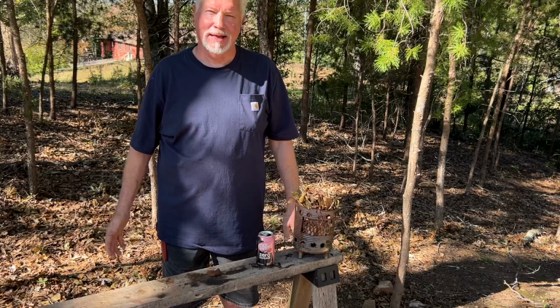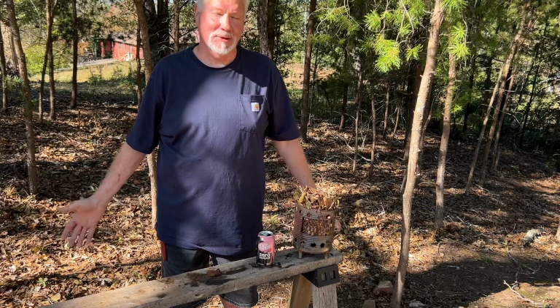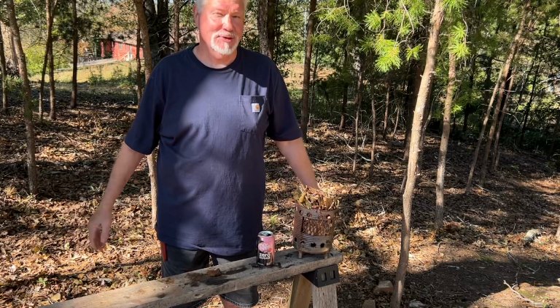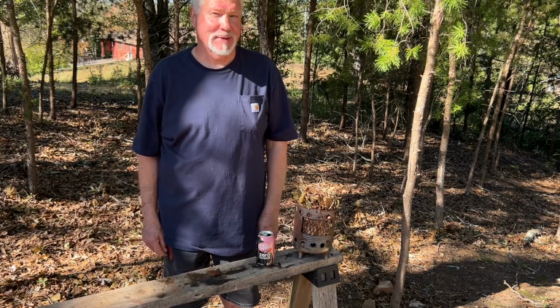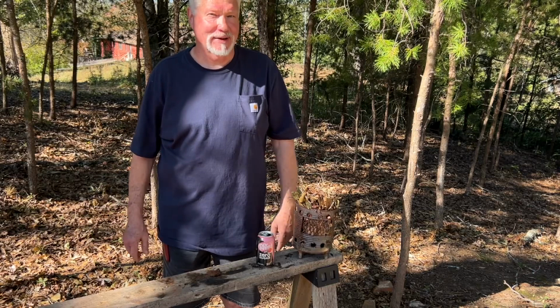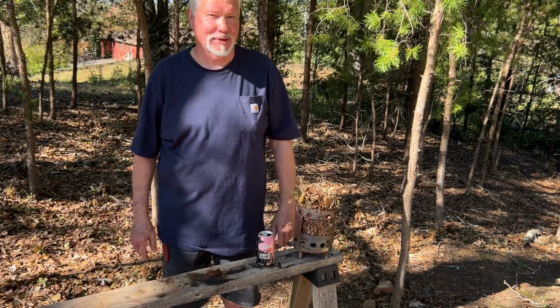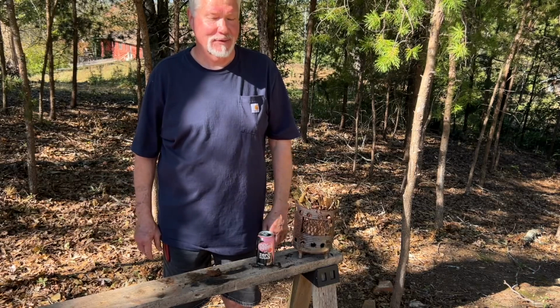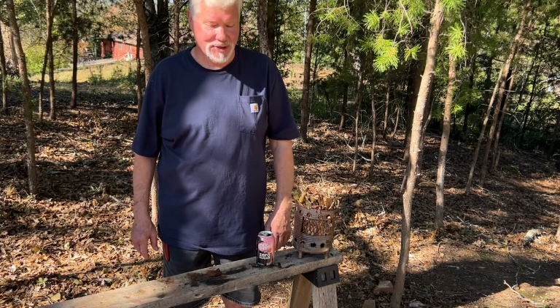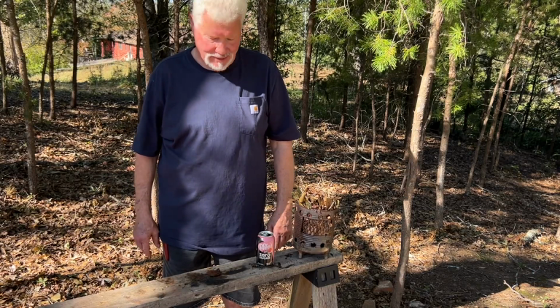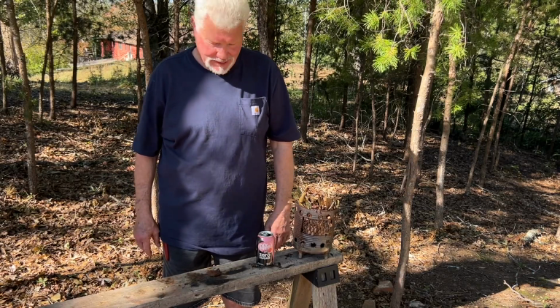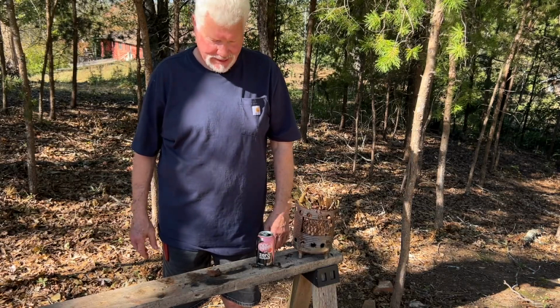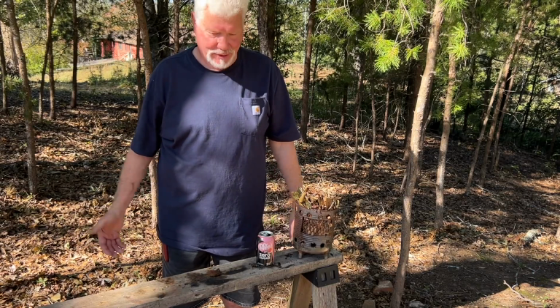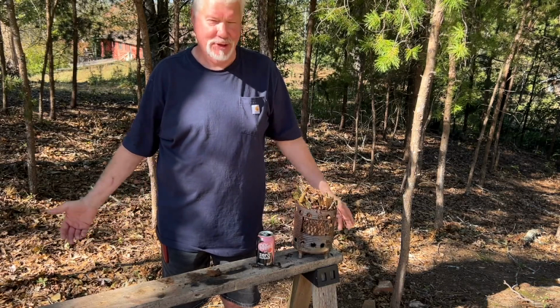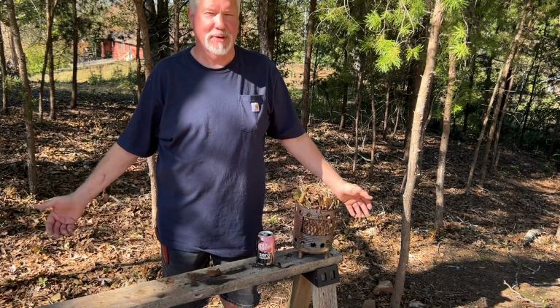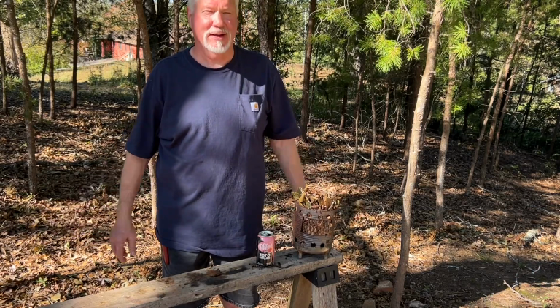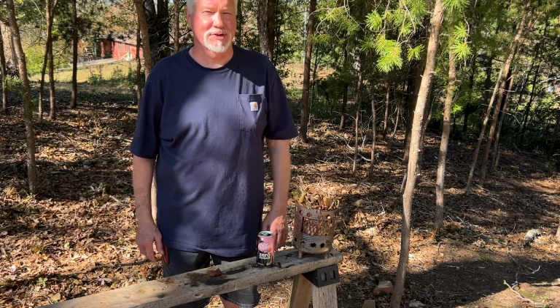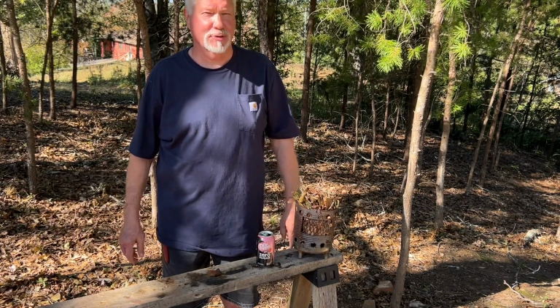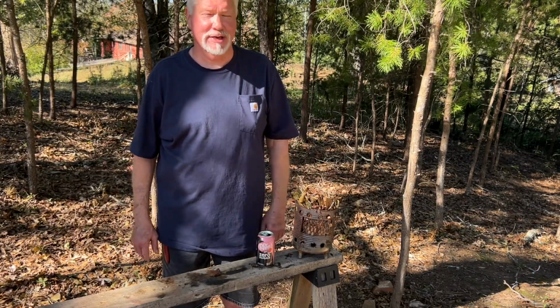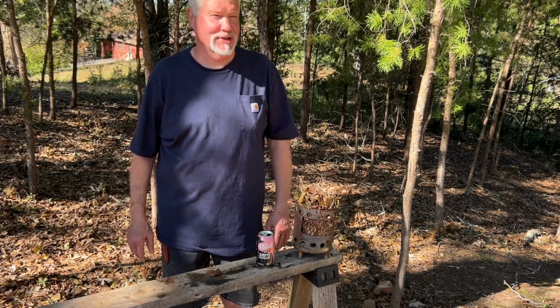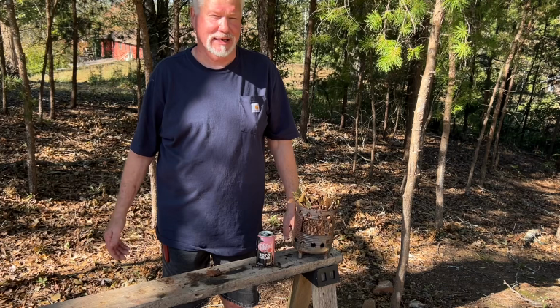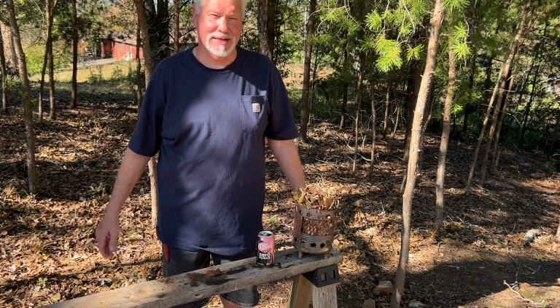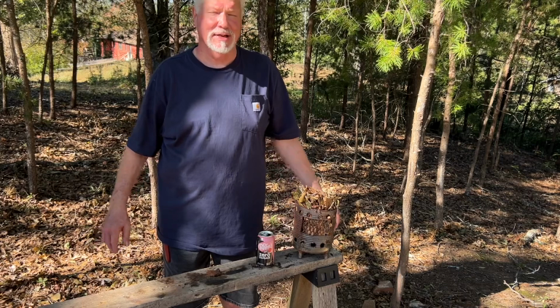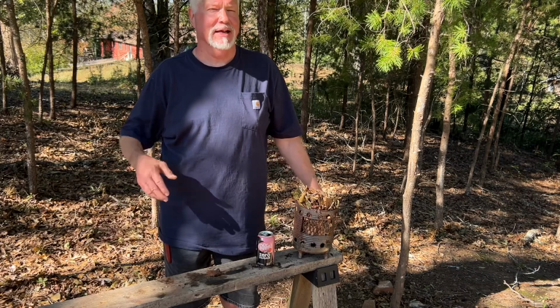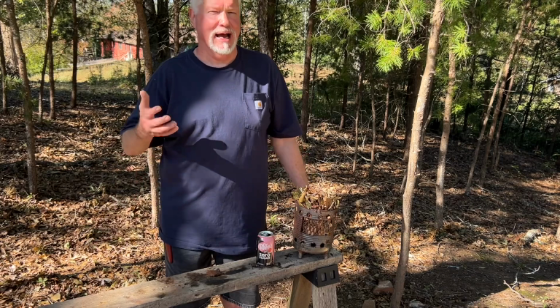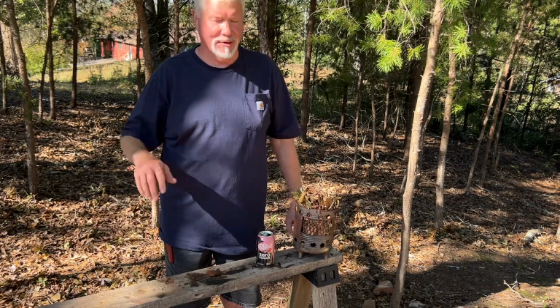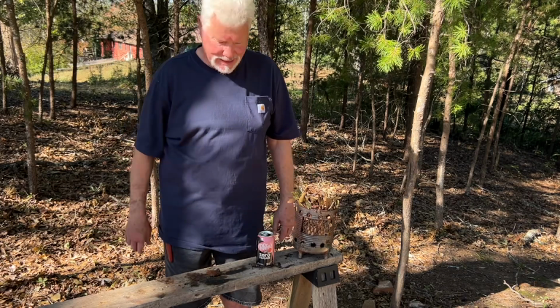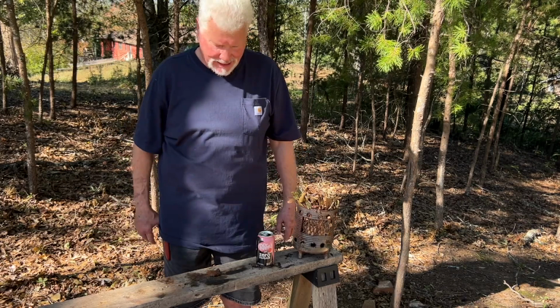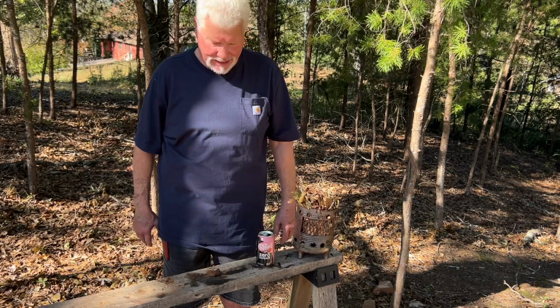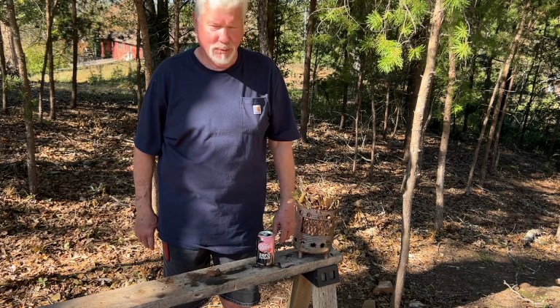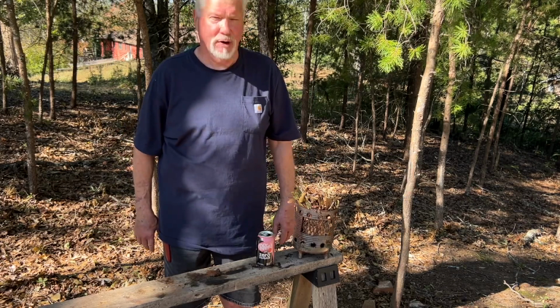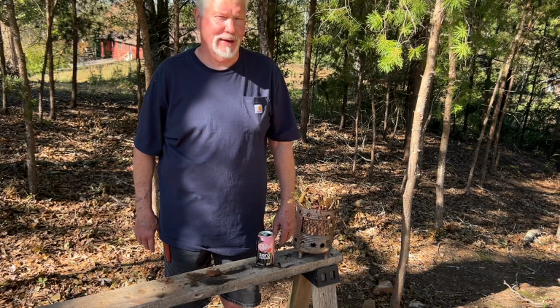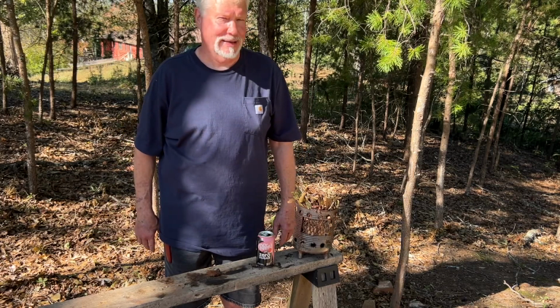Hello YouTube, I'm David with the David West channel. Today I want to show you one of my favorite solar ignition techniques — how to make a water lens.